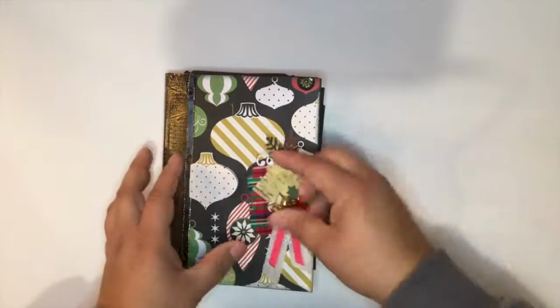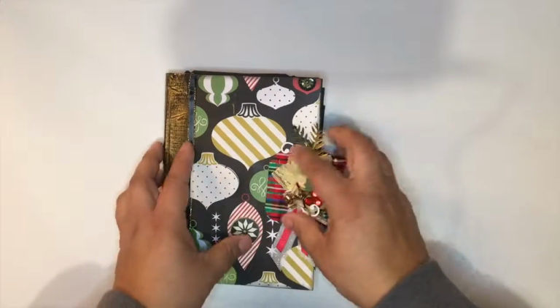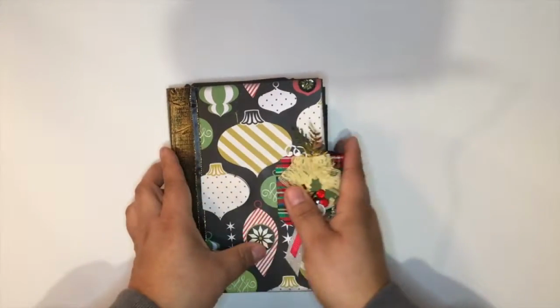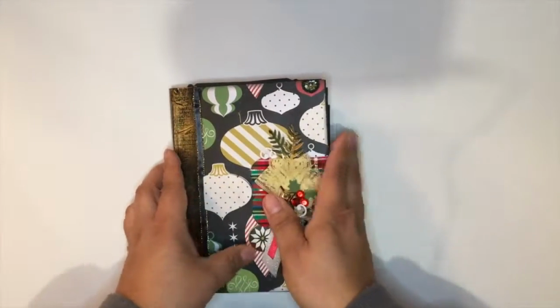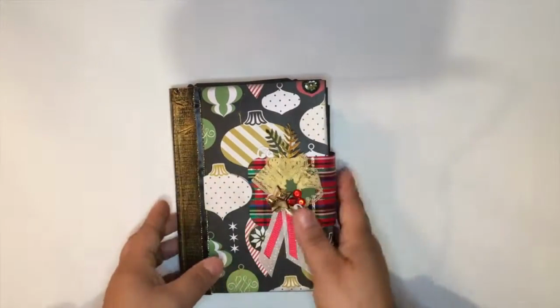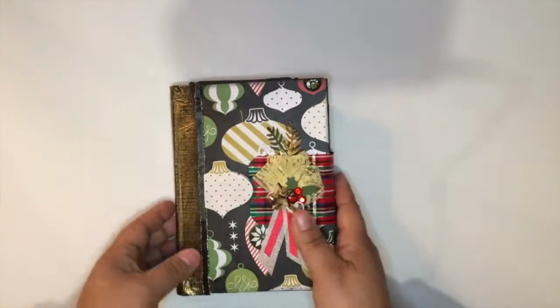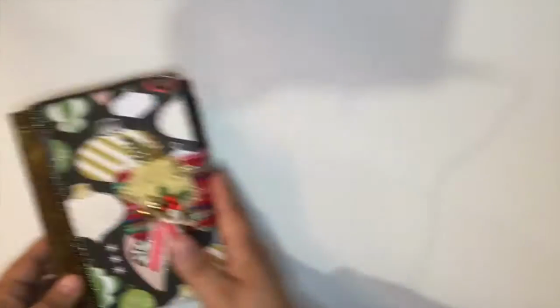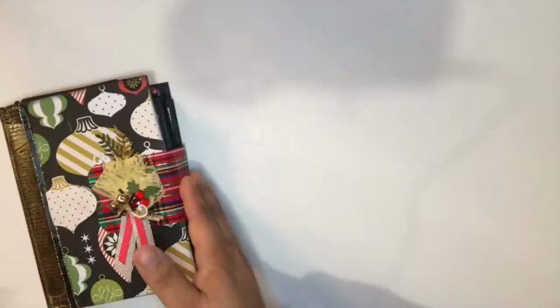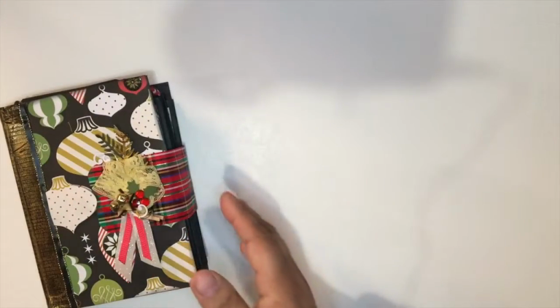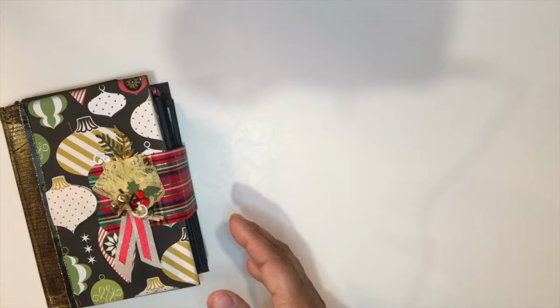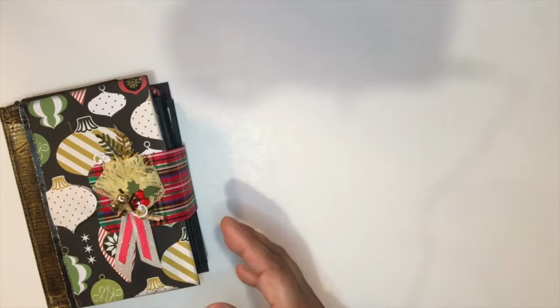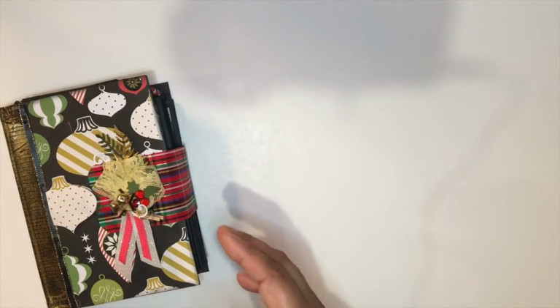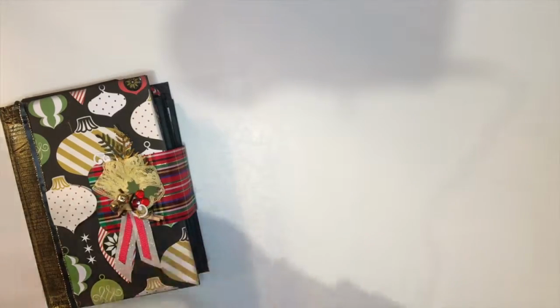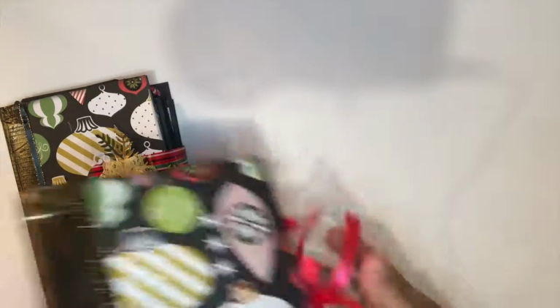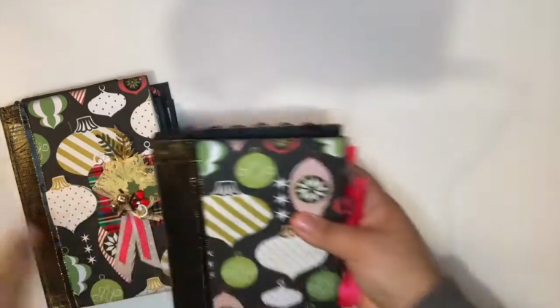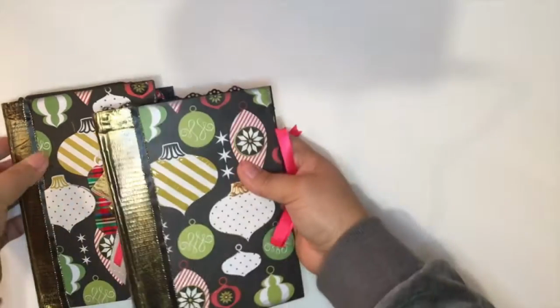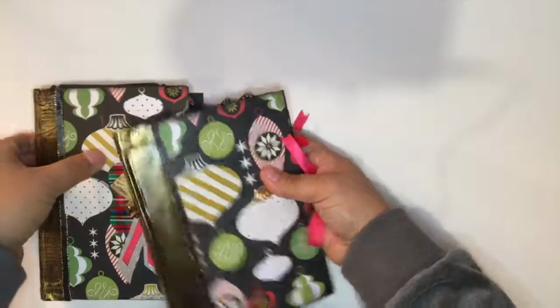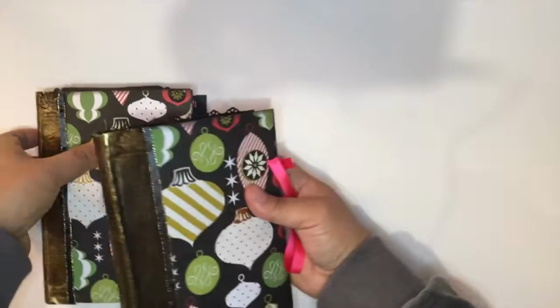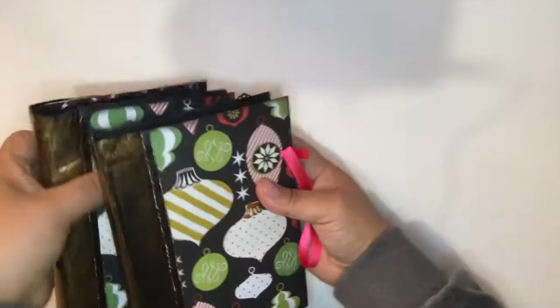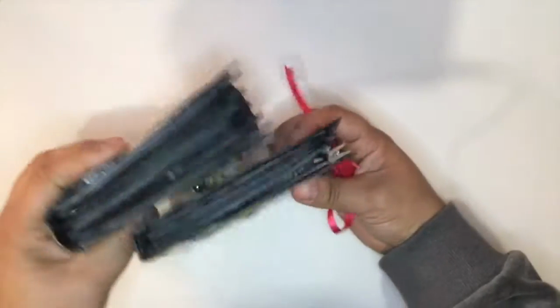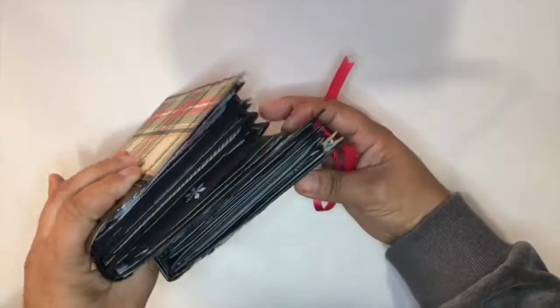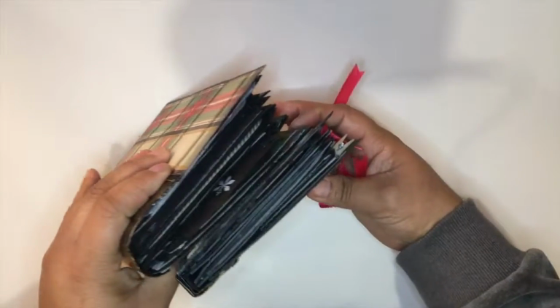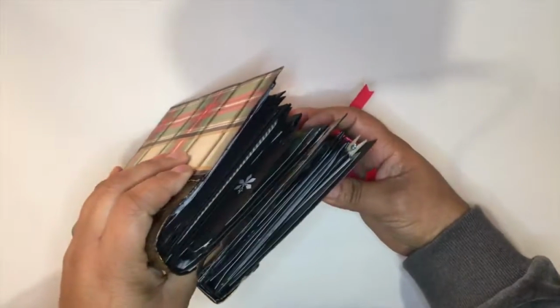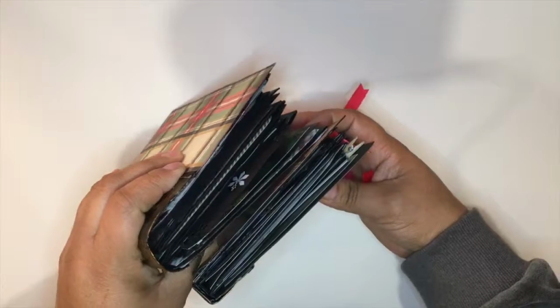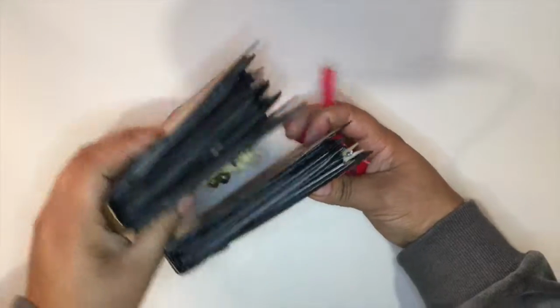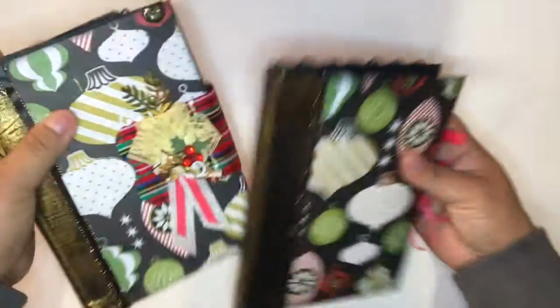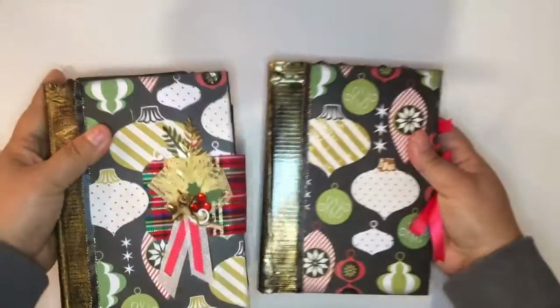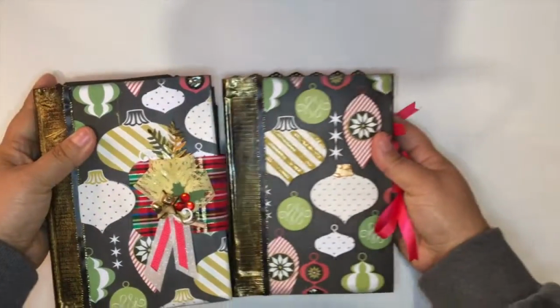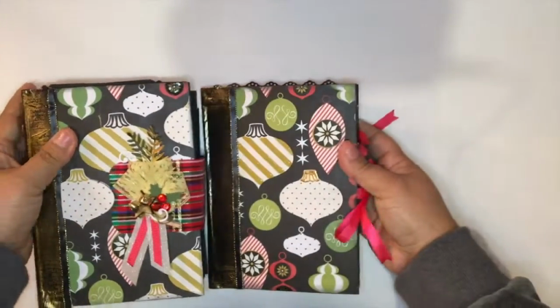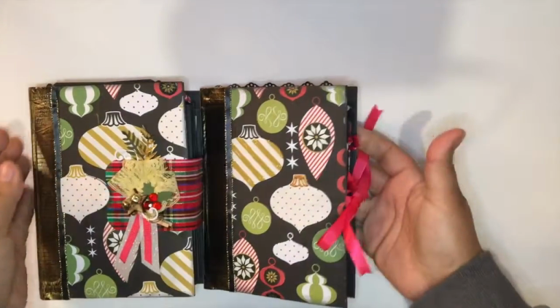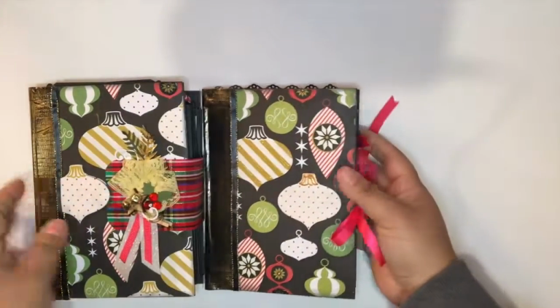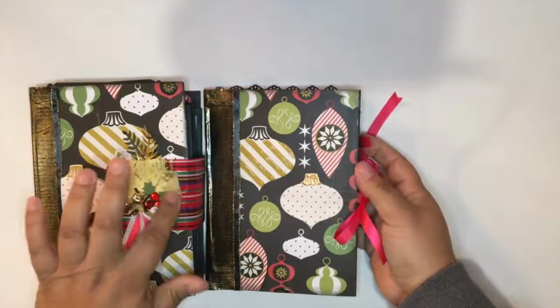And that's how the album turned out. Now I also have this same one — I made it in a smaller version, more or less the same decoration because it's the same collection, but with a different closure.